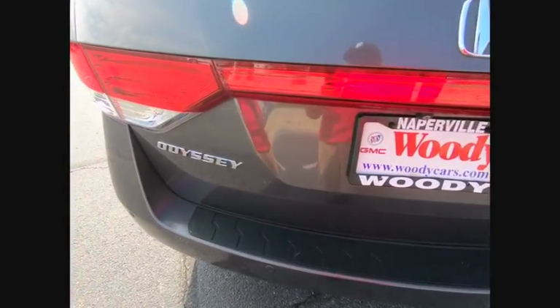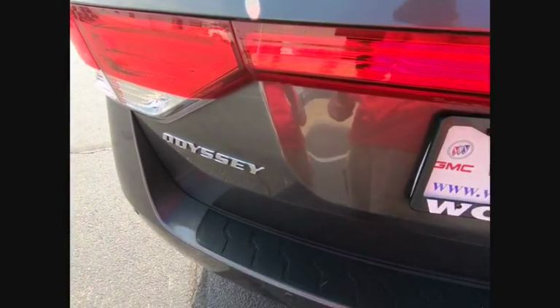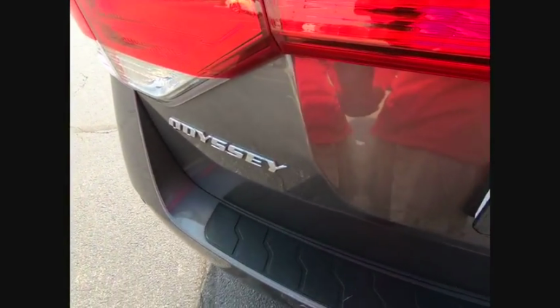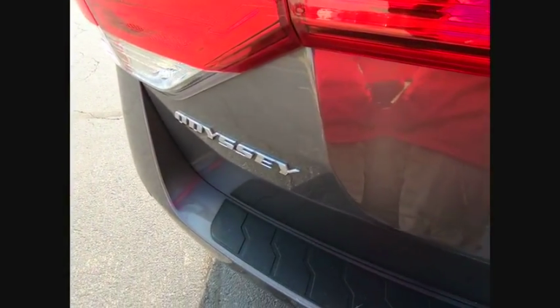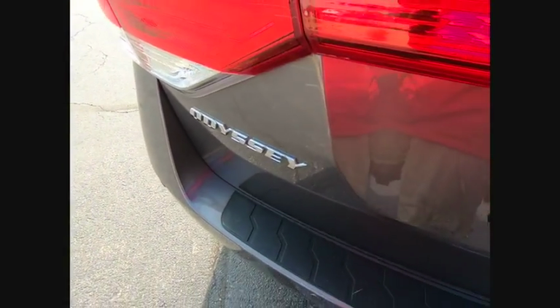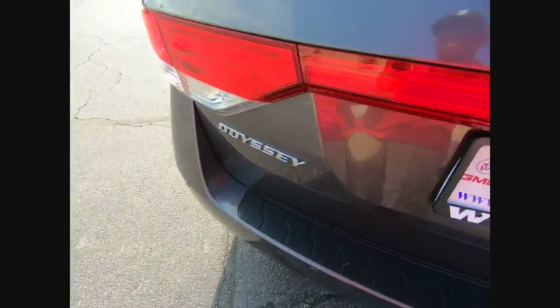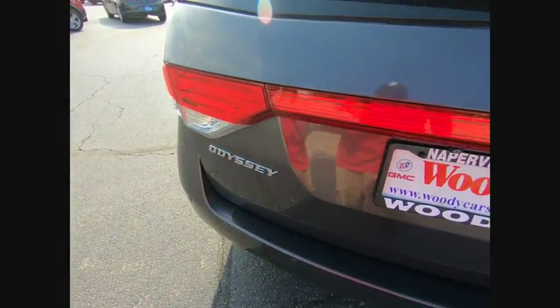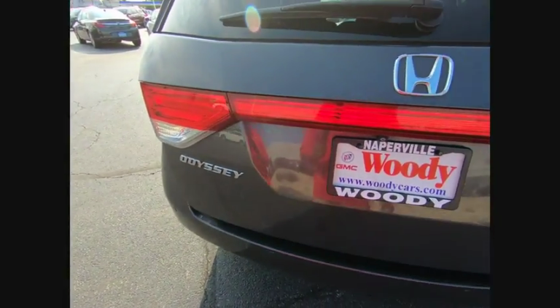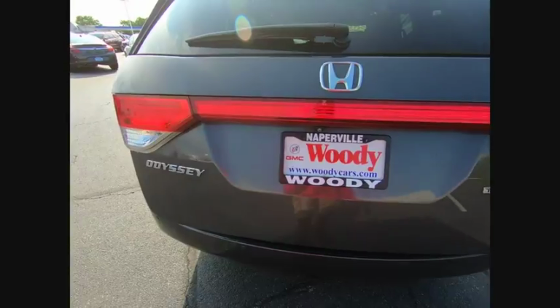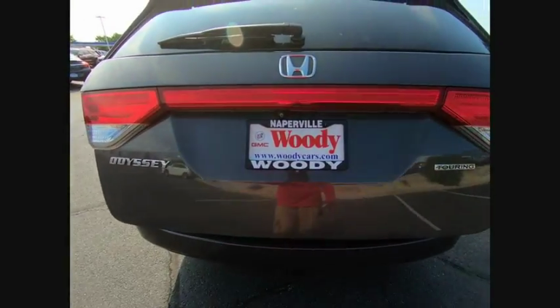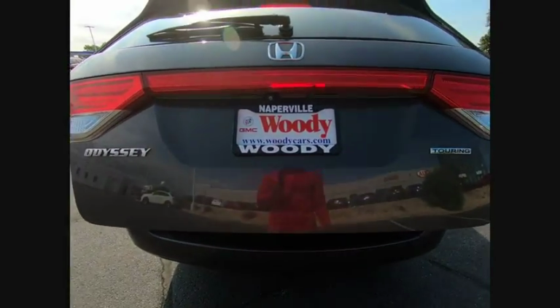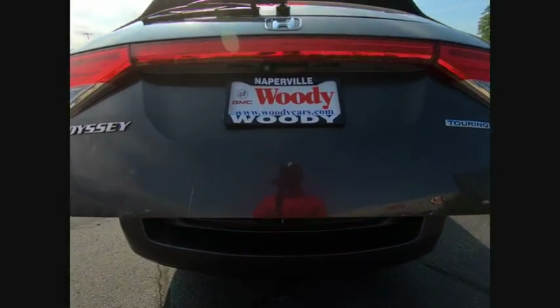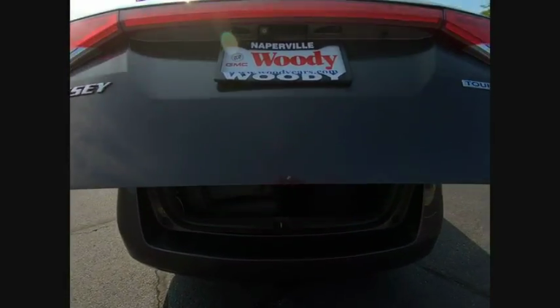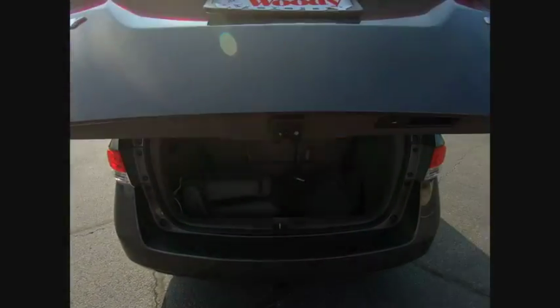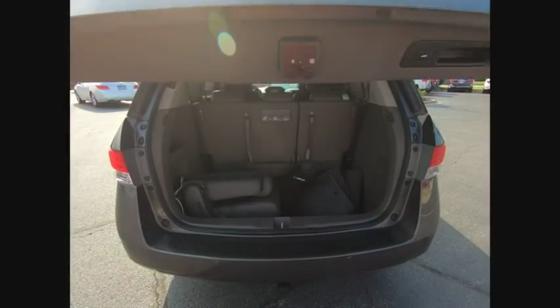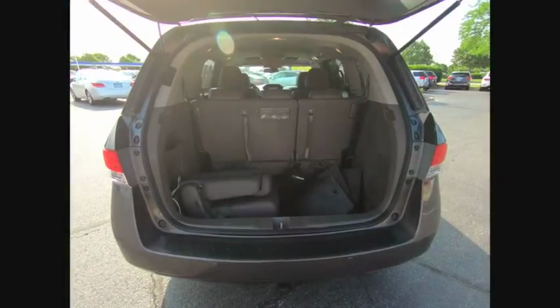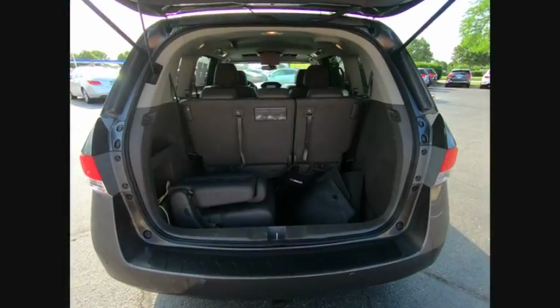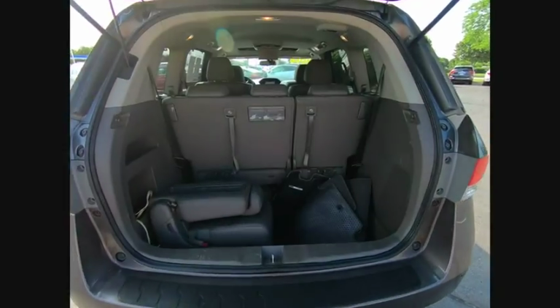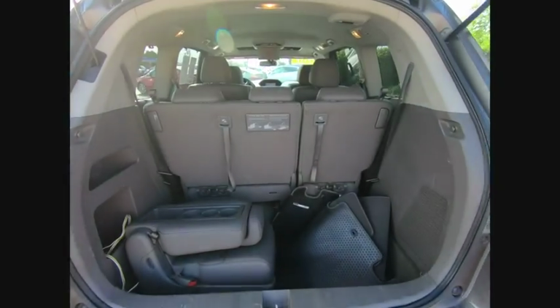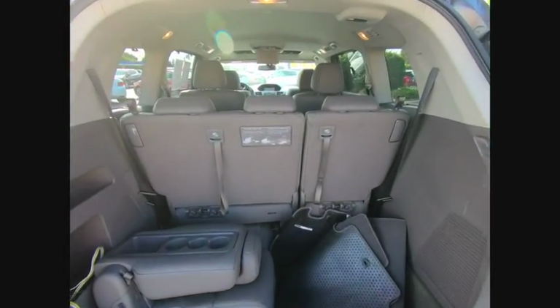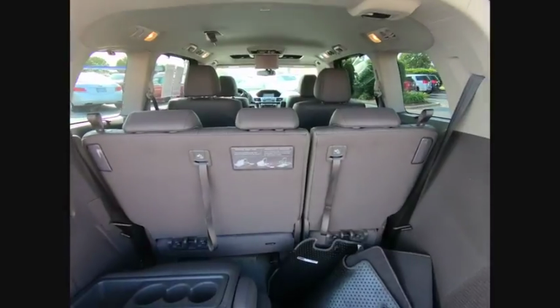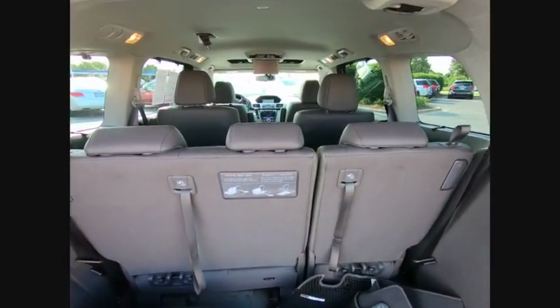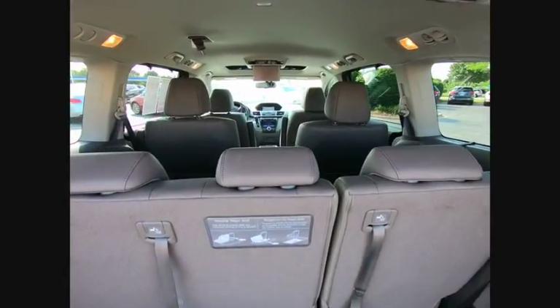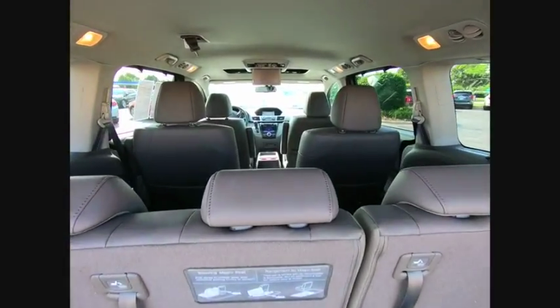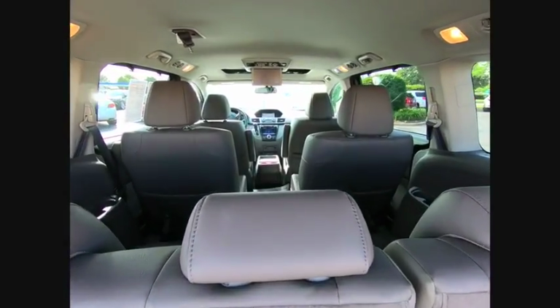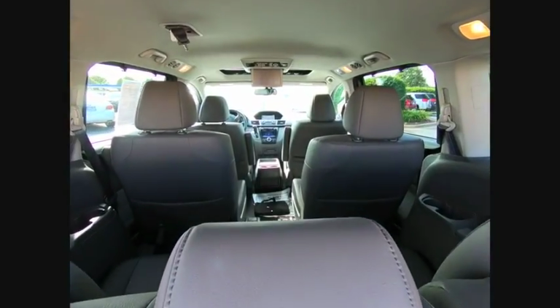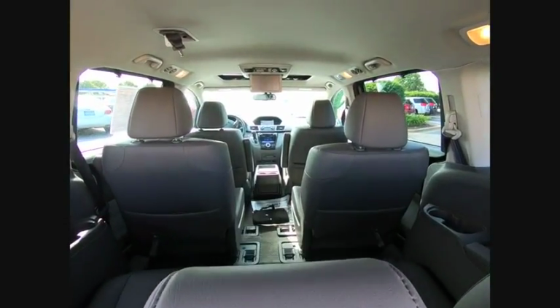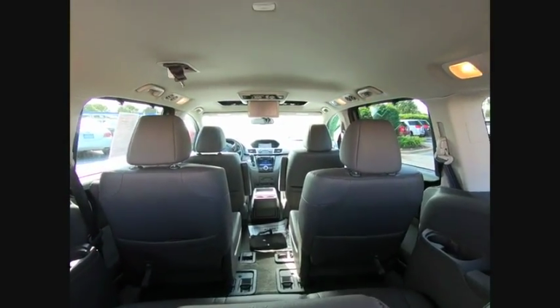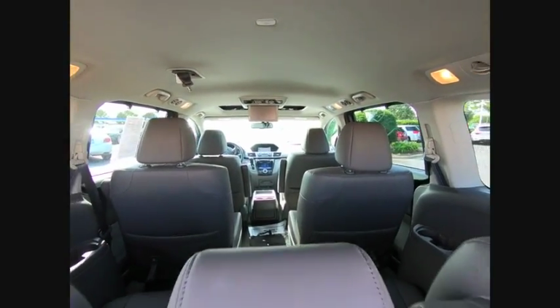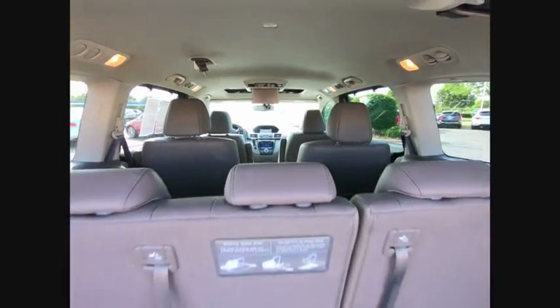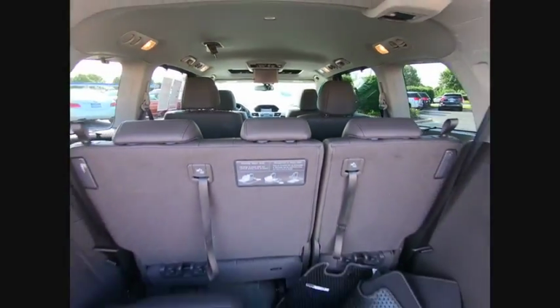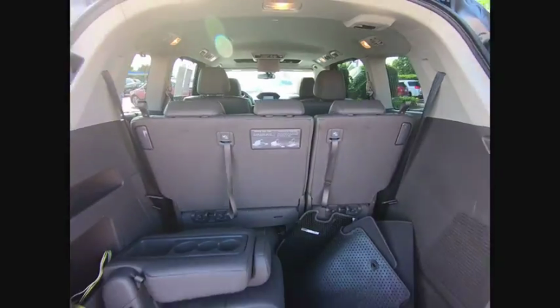Here are some of this vehicle's great options: stability control, leather trim seats, traction control, cruise control, voice activated navigation system, power brakes, child safety locks, trip computer, compass, clock.